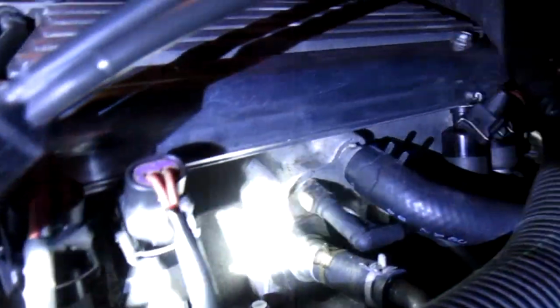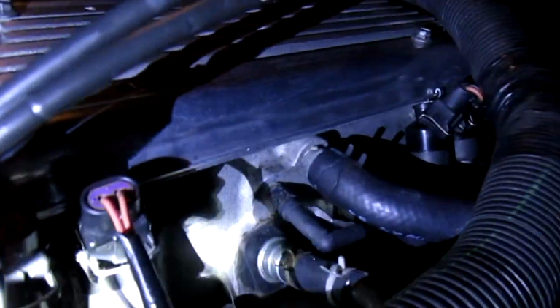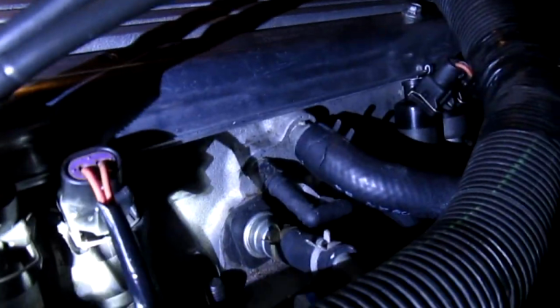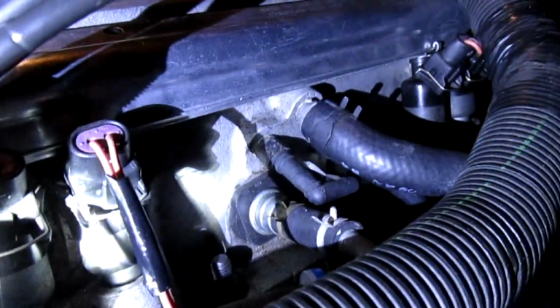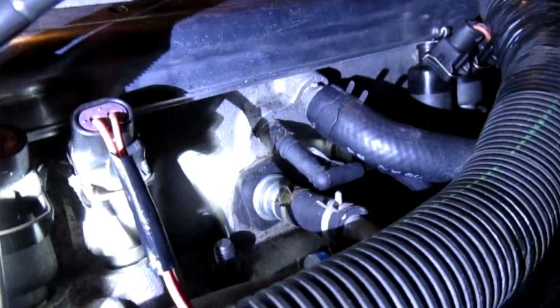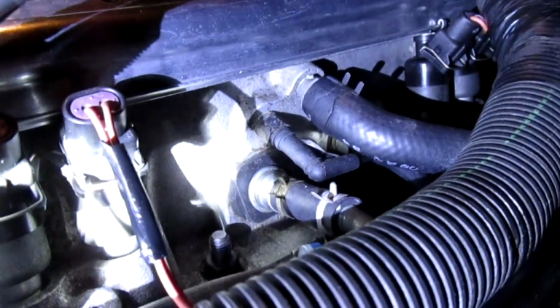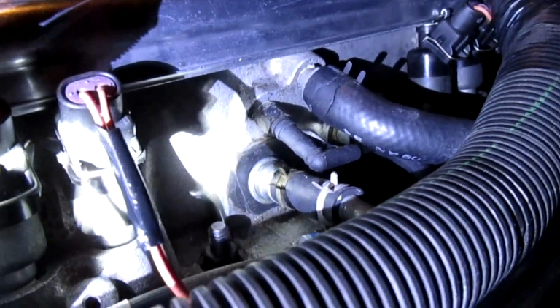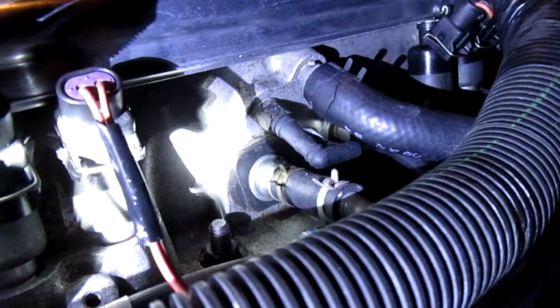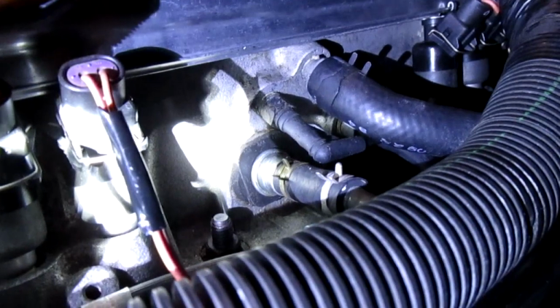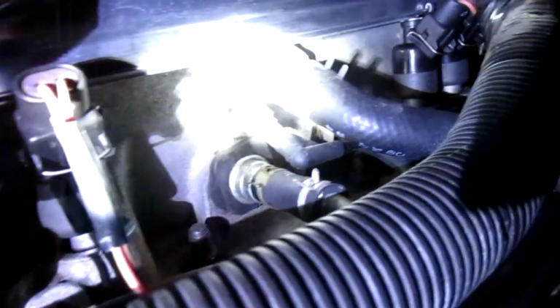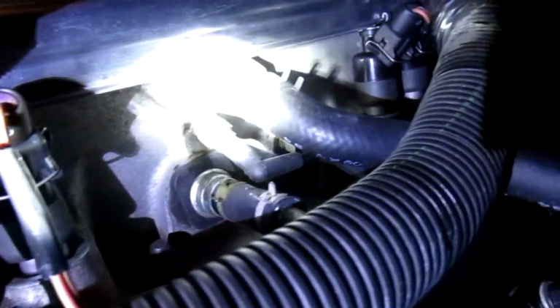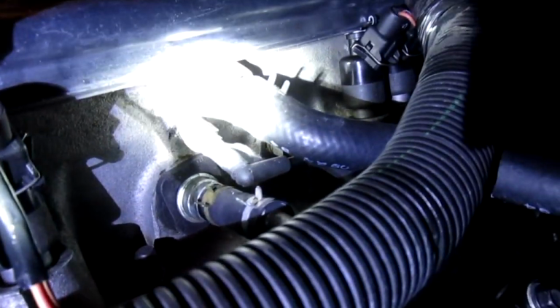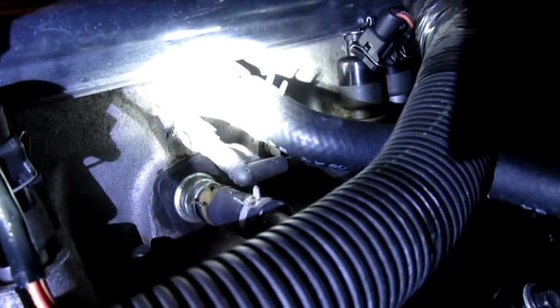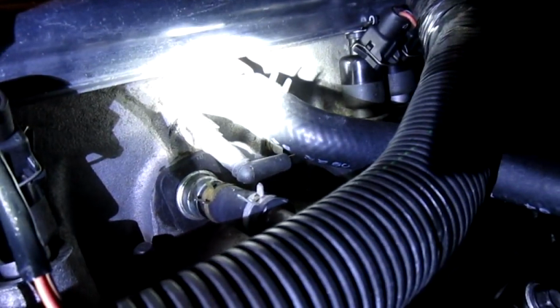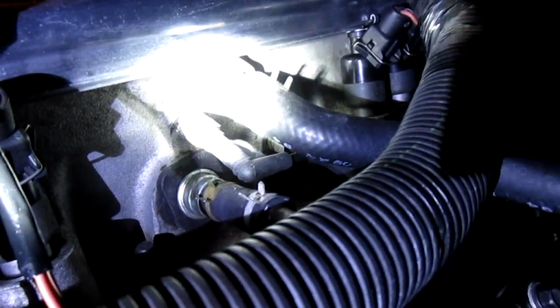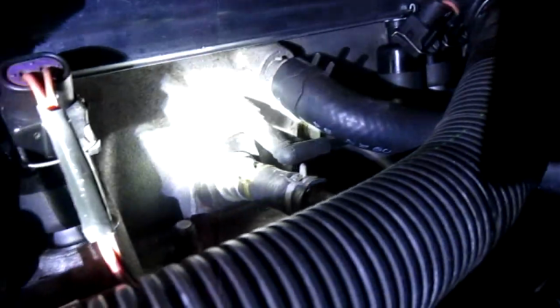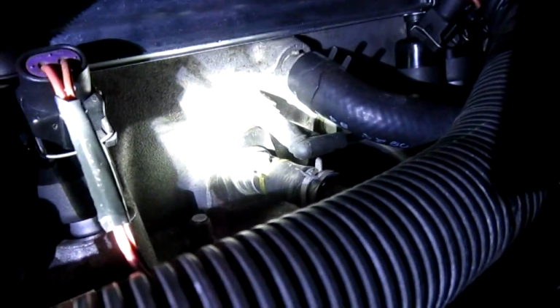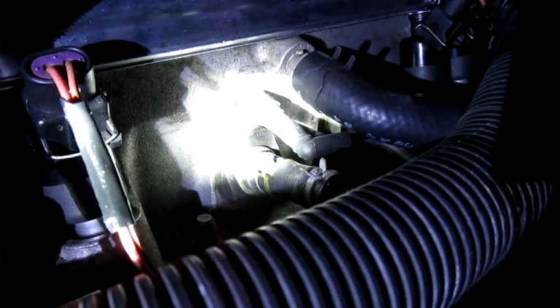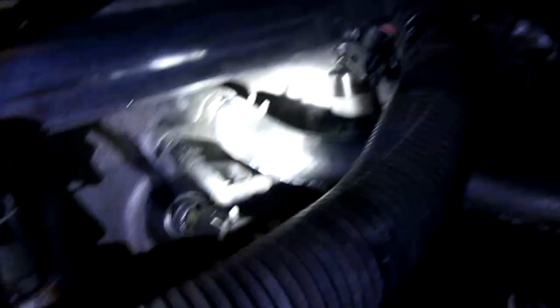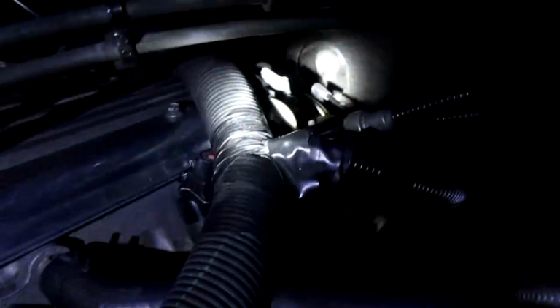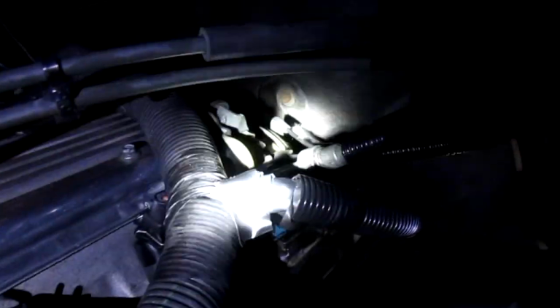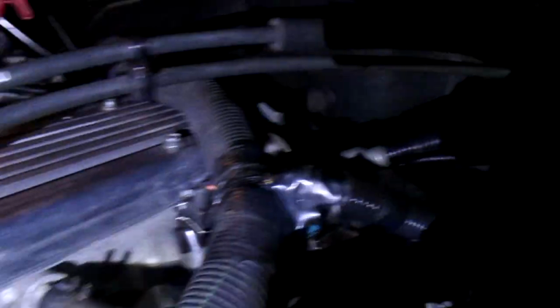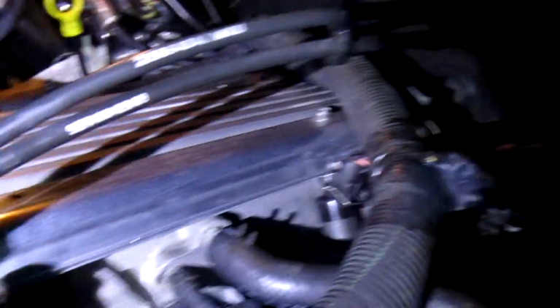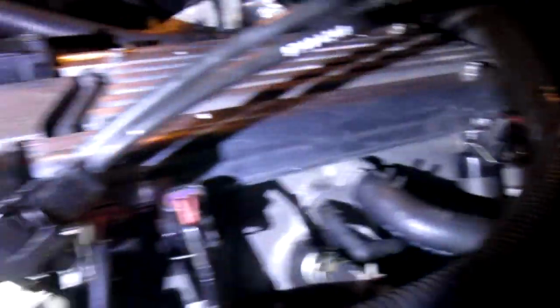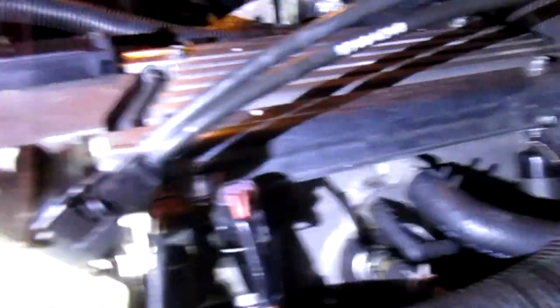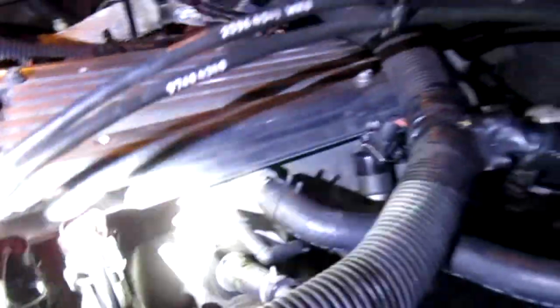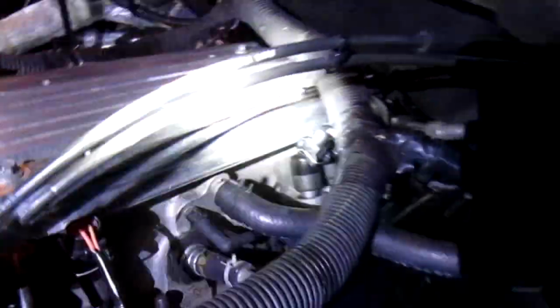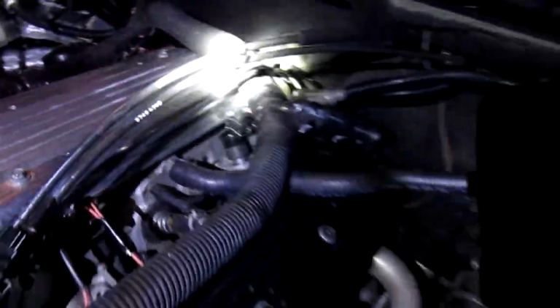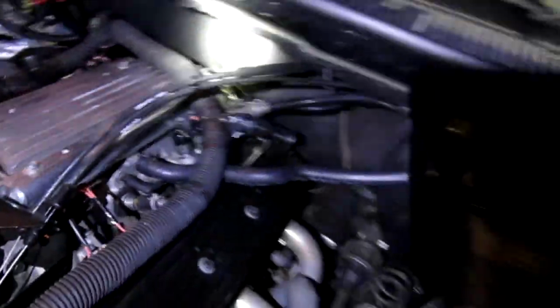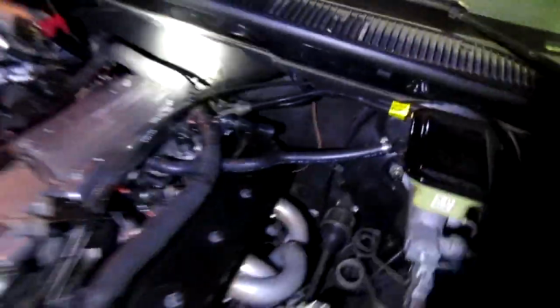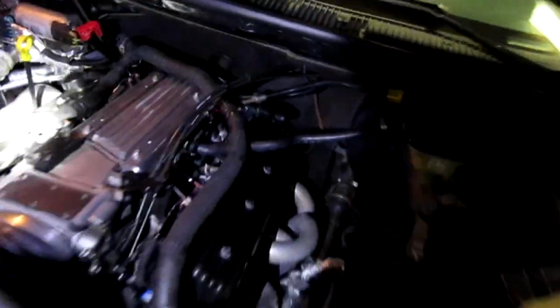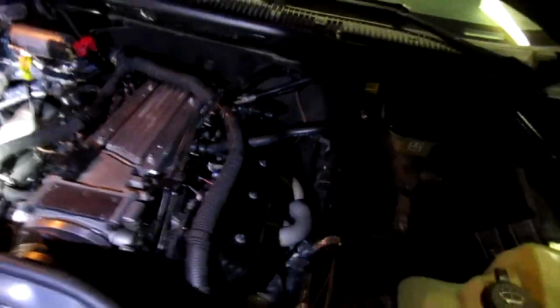This vacuum hose right here — that's for your EGR. That's obviously your brake booster. That also goes to the EGR. It's back there, and there is nothing else on that side.